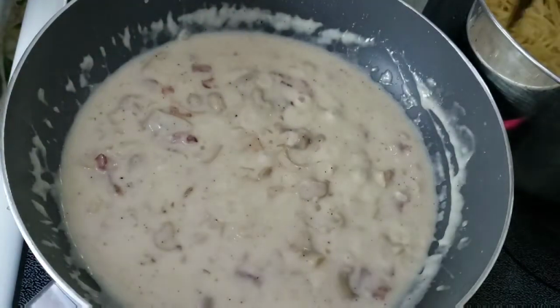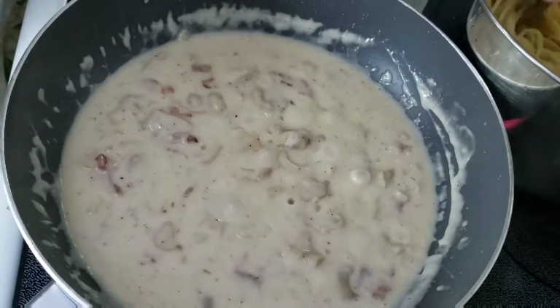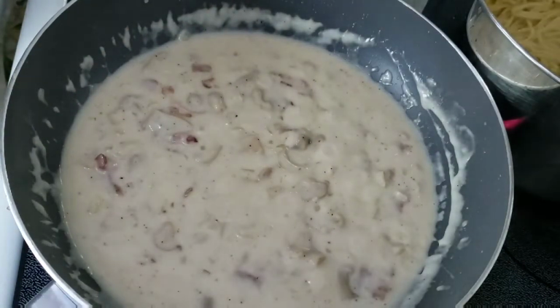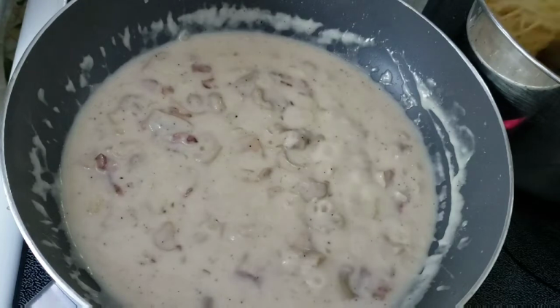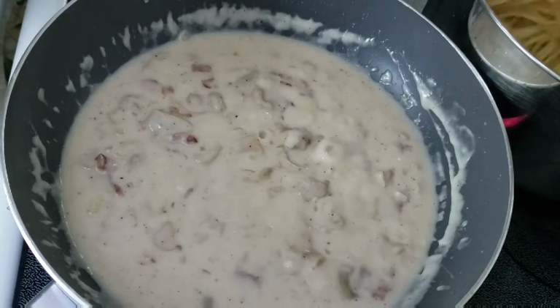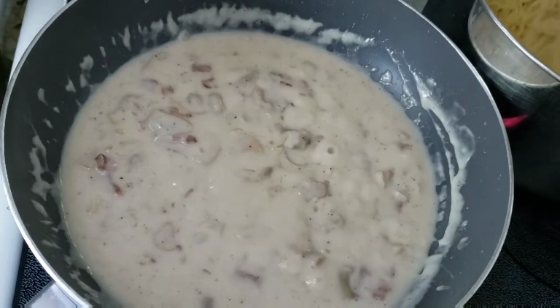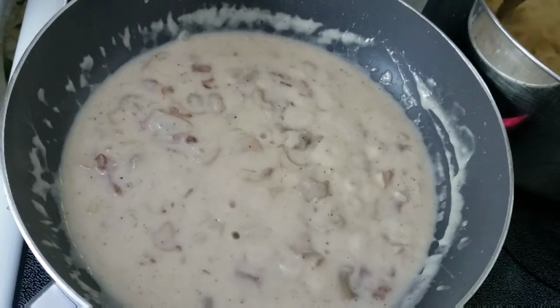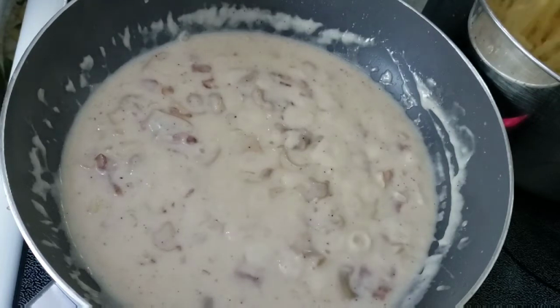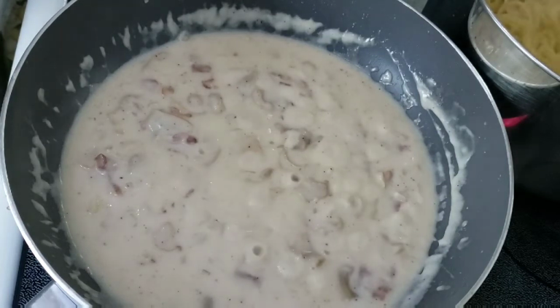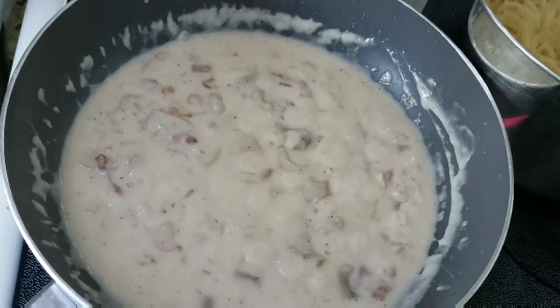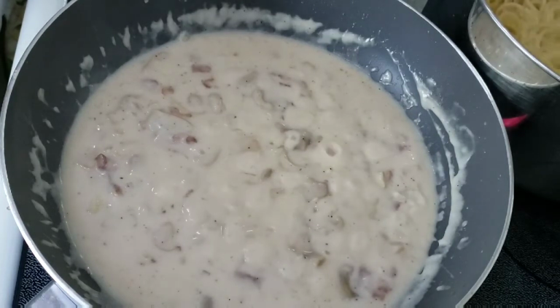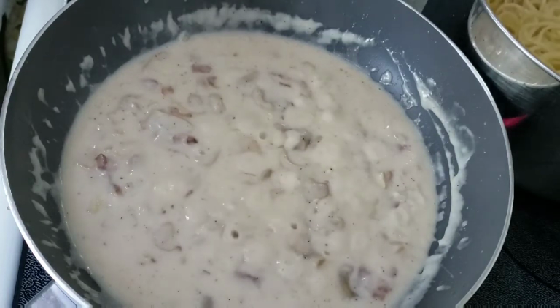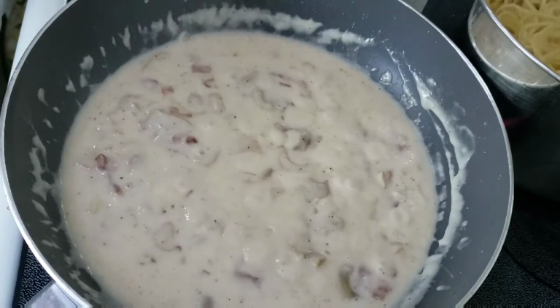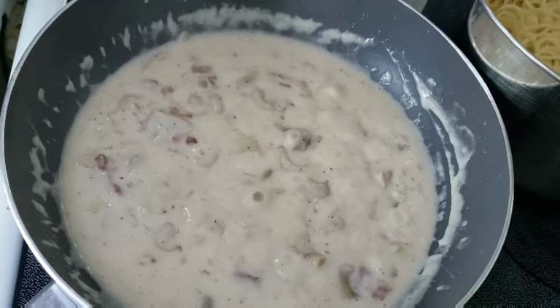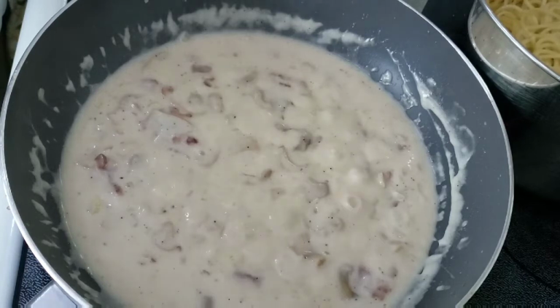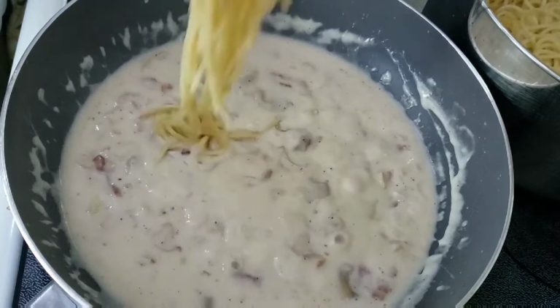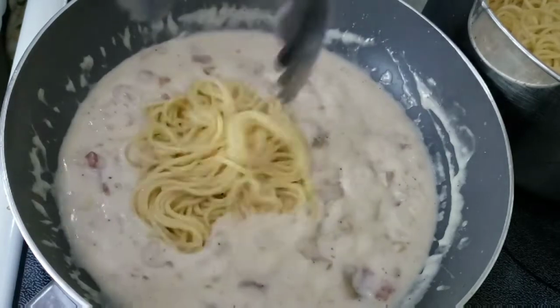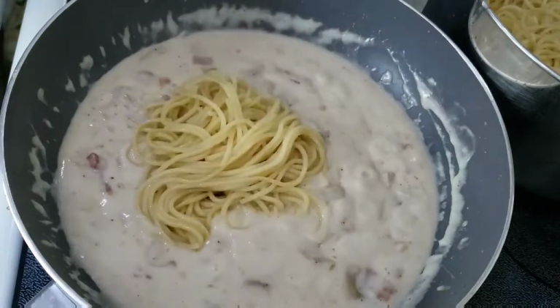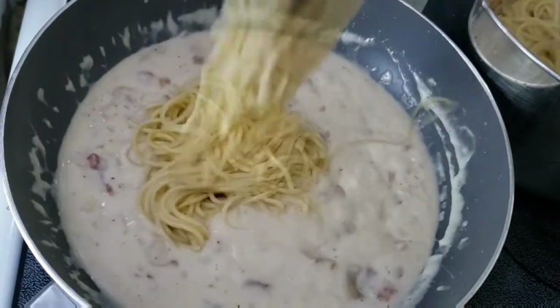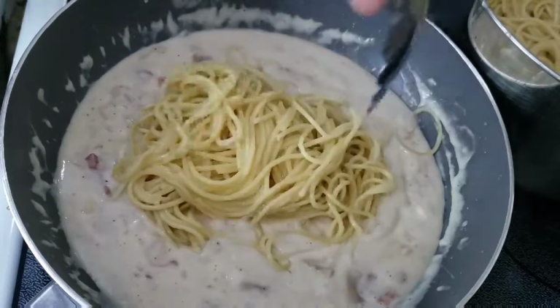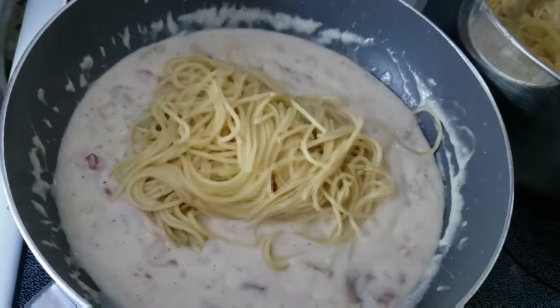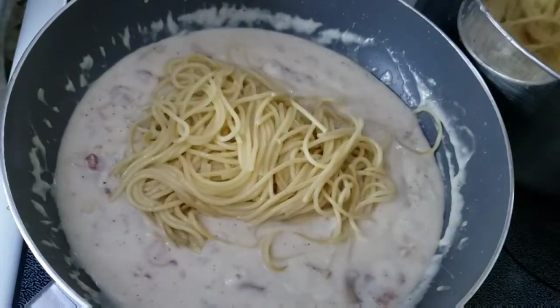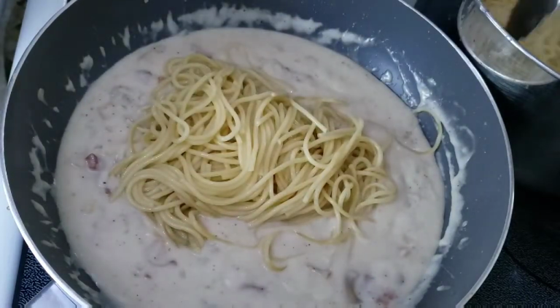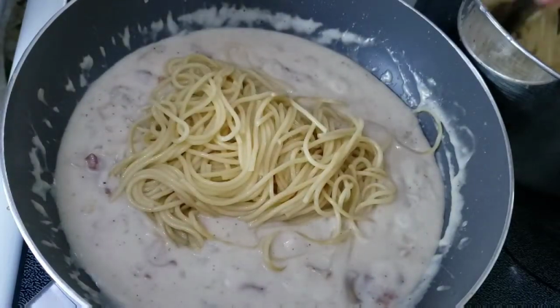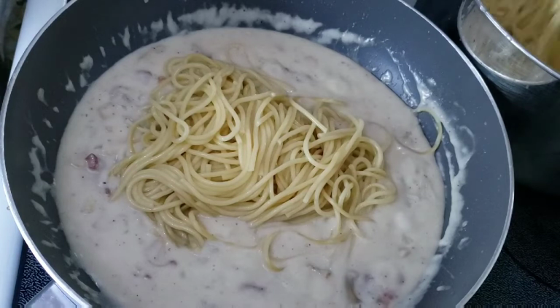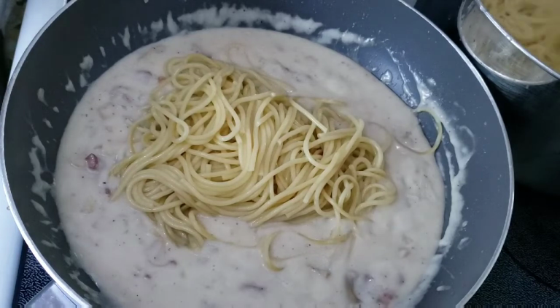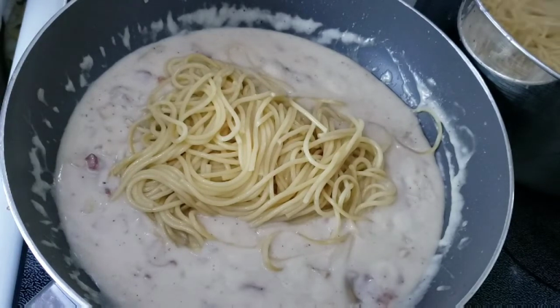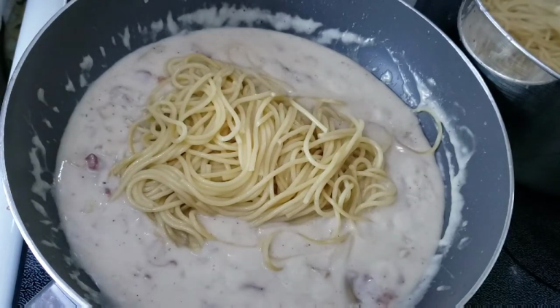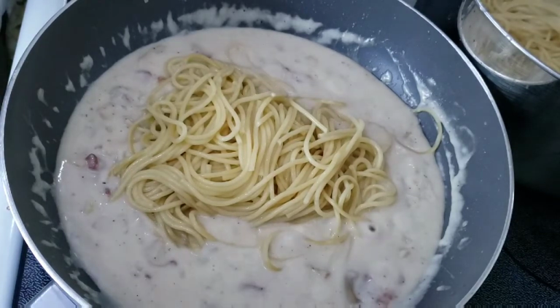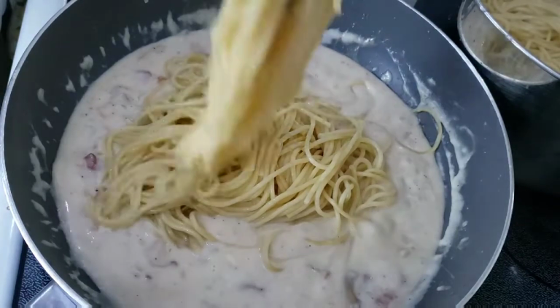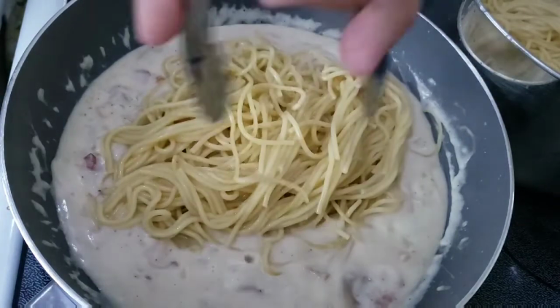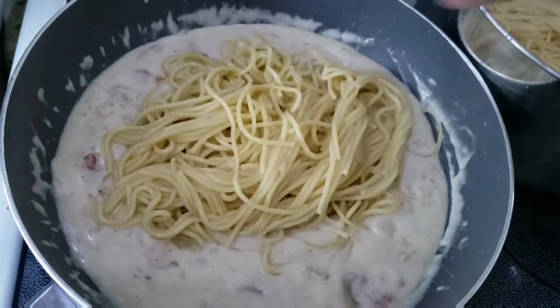When you like the paste already you can put the spaghetti or any pasta that you want. Don't forget to put it in batch by batch and mix it, and estimate if it's too much or enough pasta for the sauce.